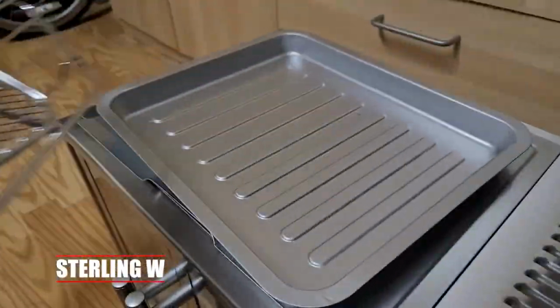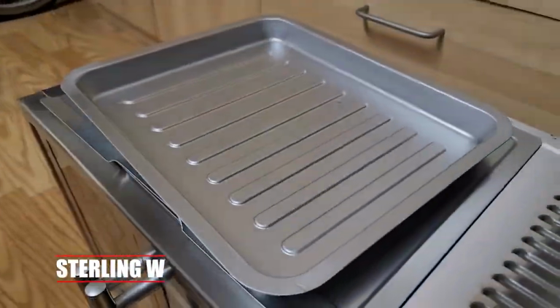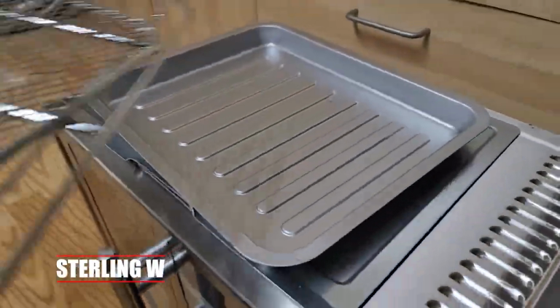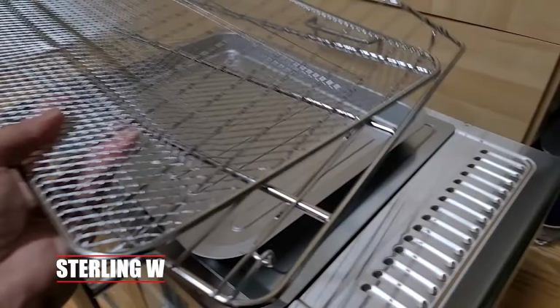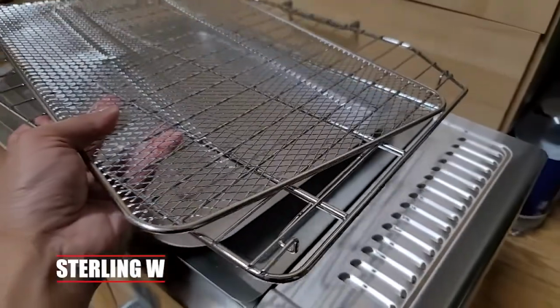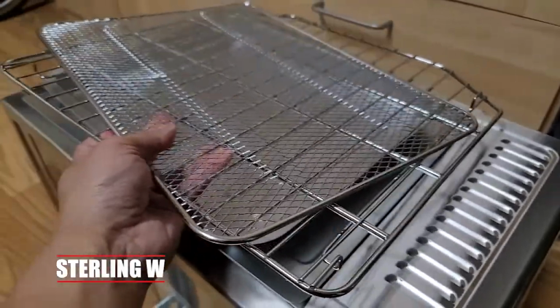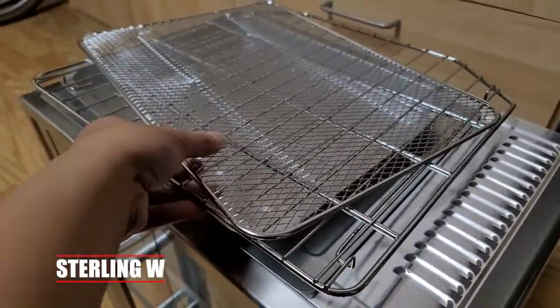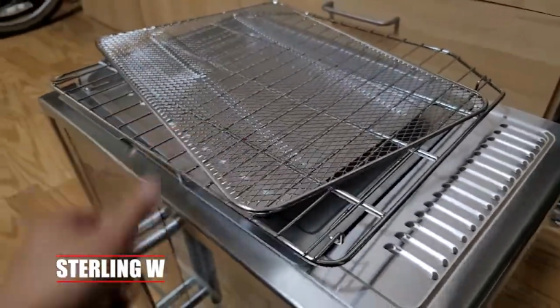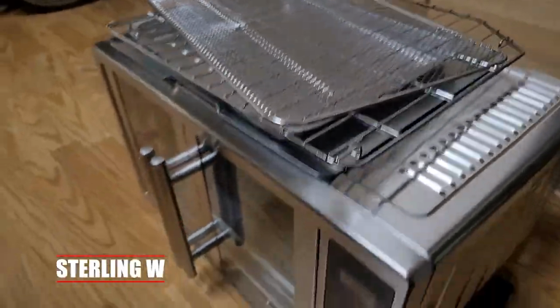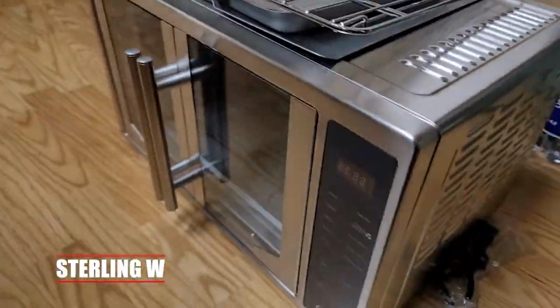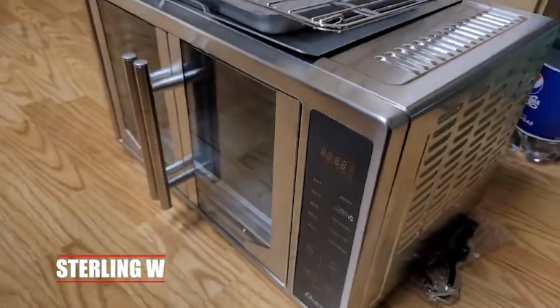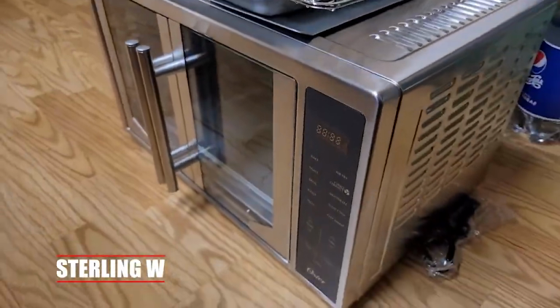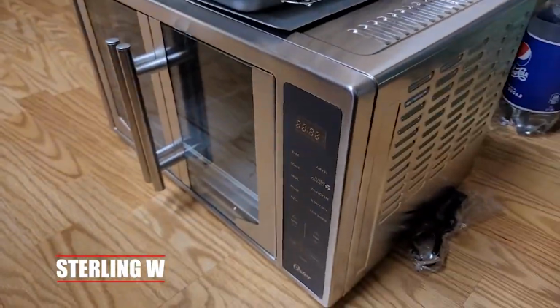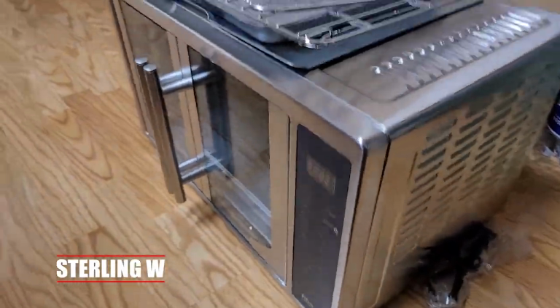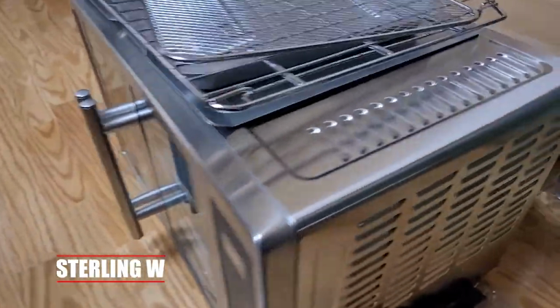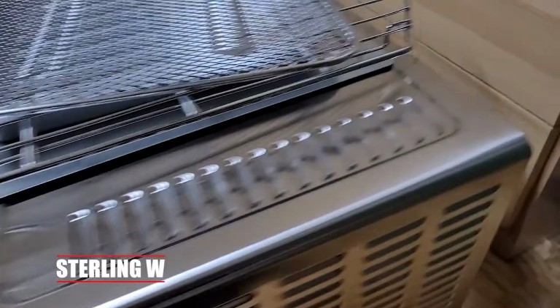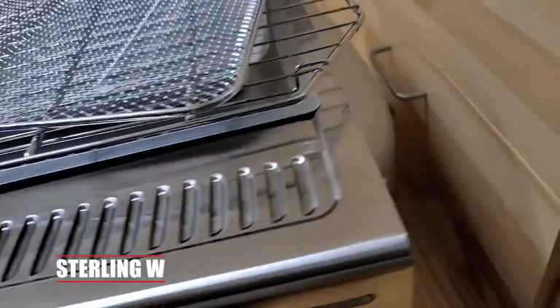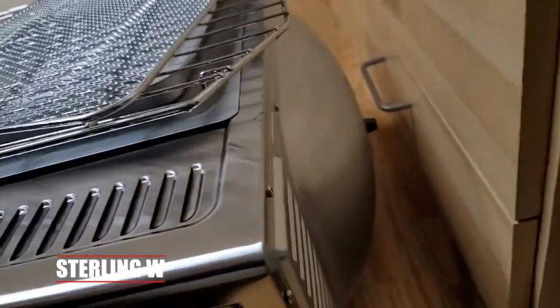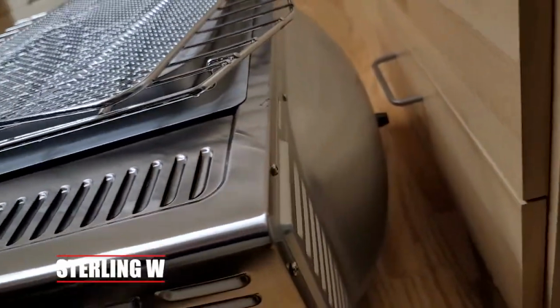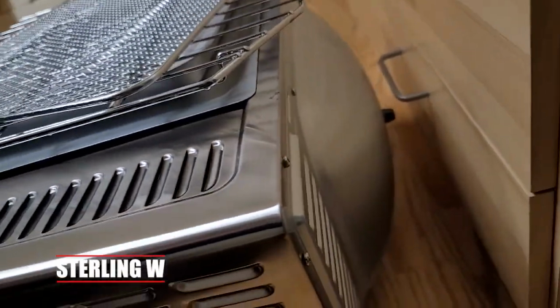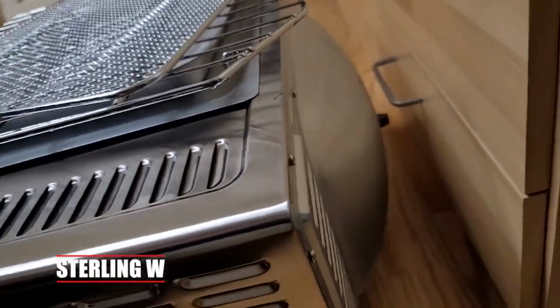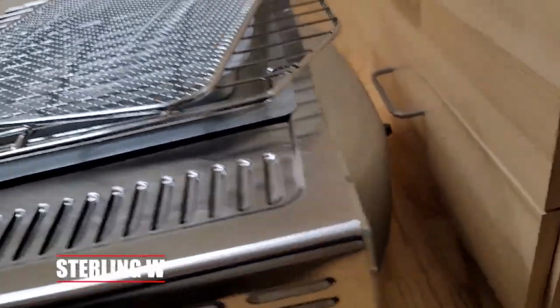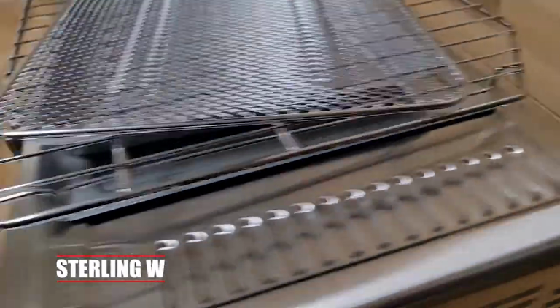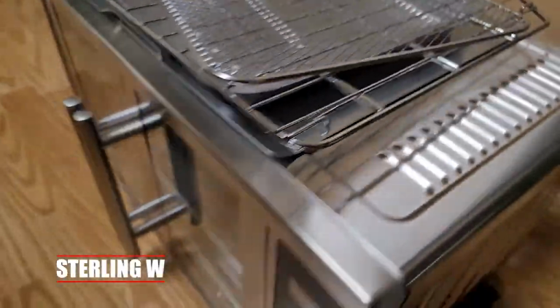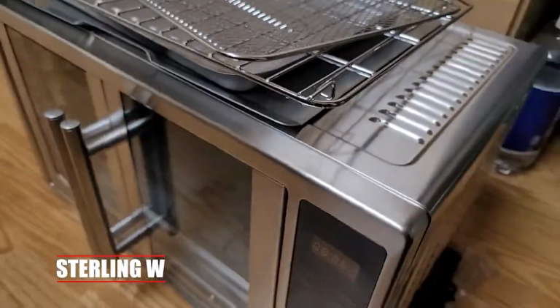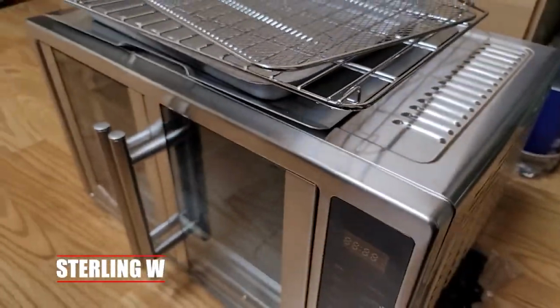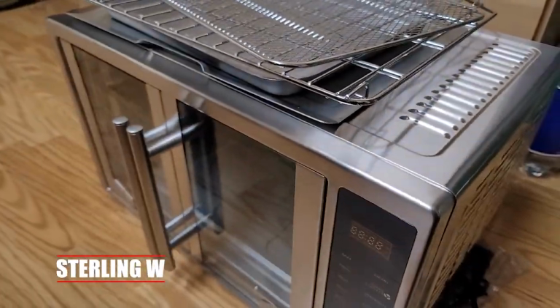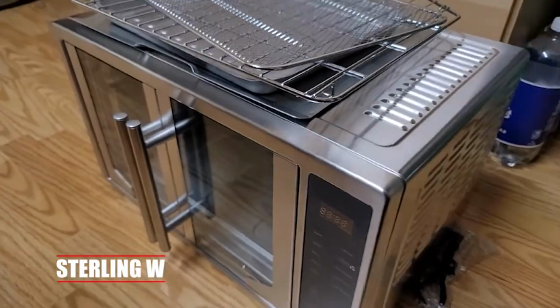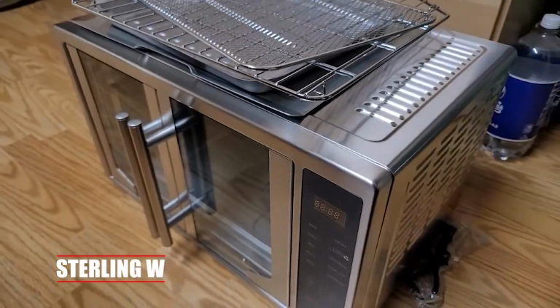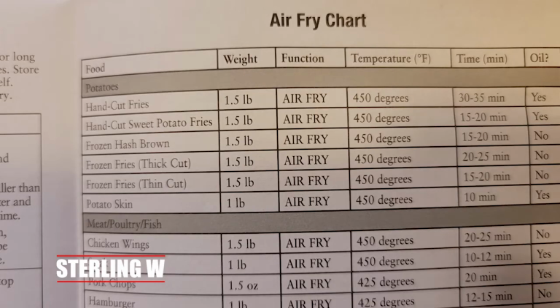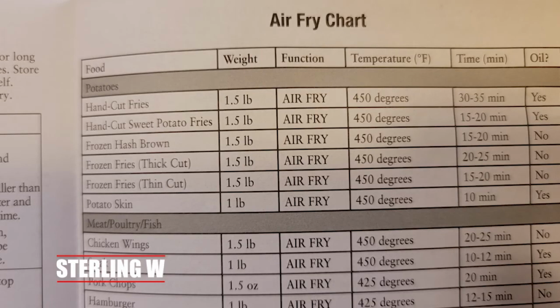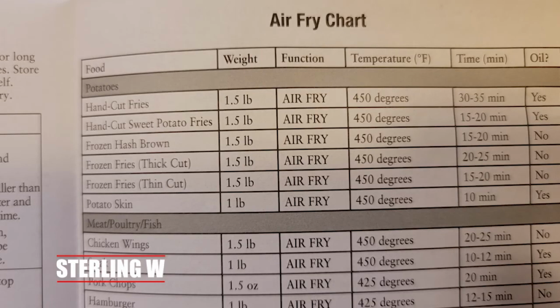It's also a convection oven because it blows hot air all around, making cooking much faster. It's really cool — very simple controls. There's a pizza button and other convection turbo buttons to basically set the time and go.